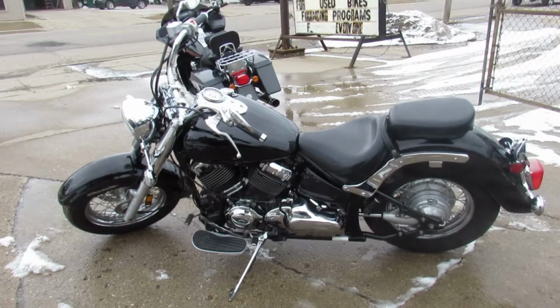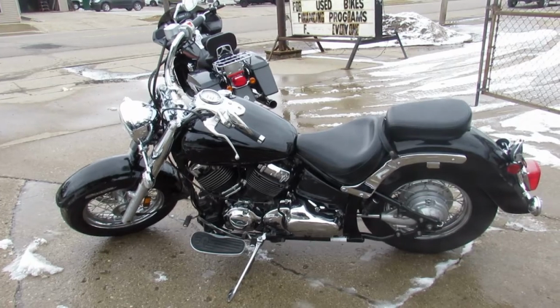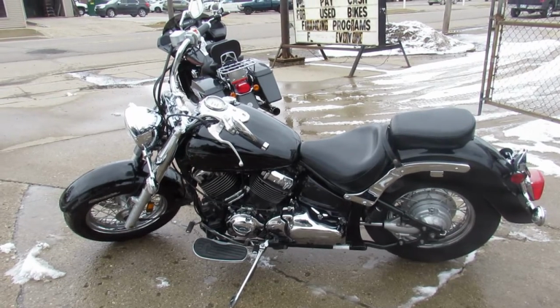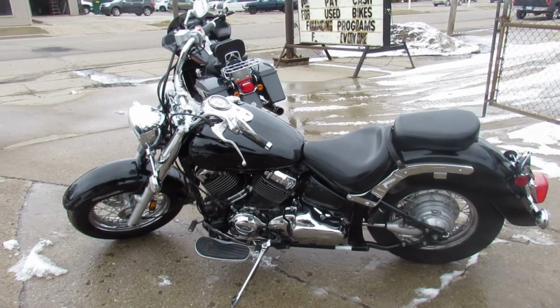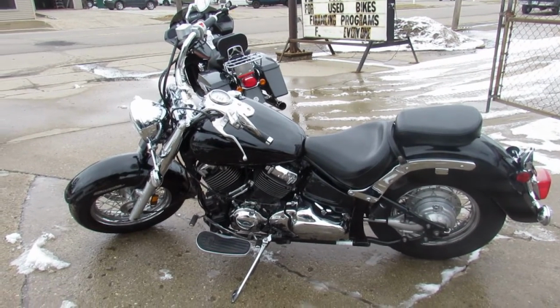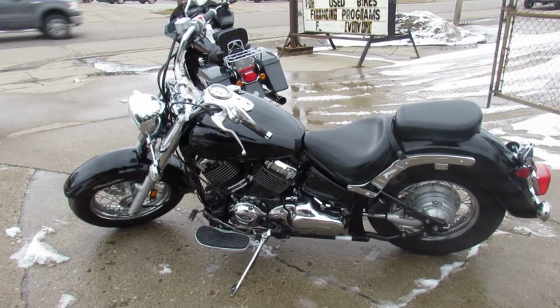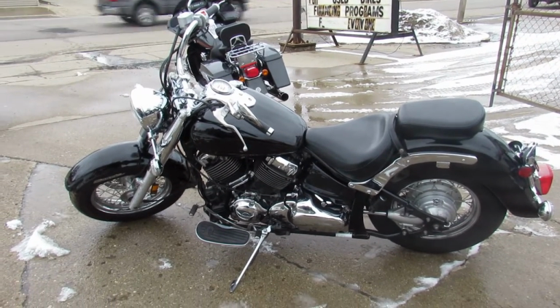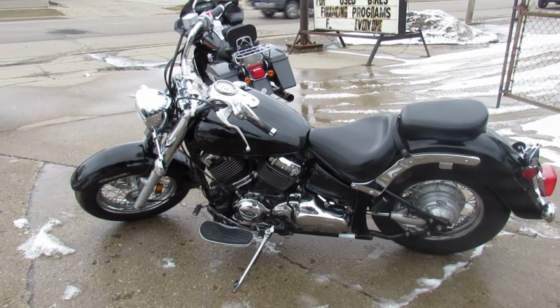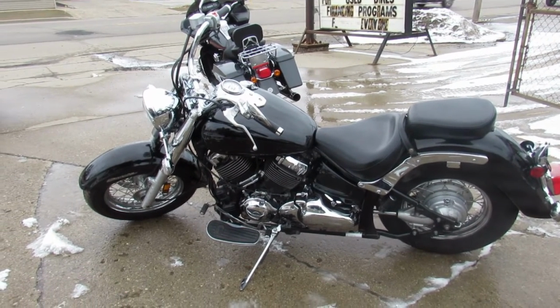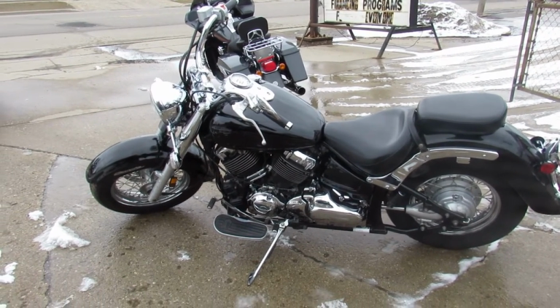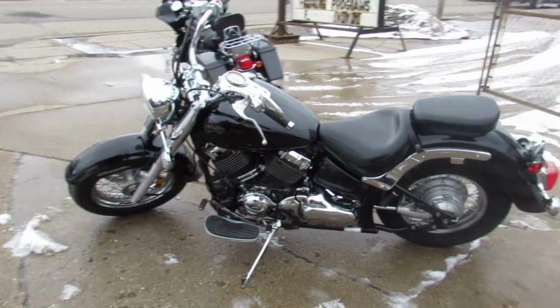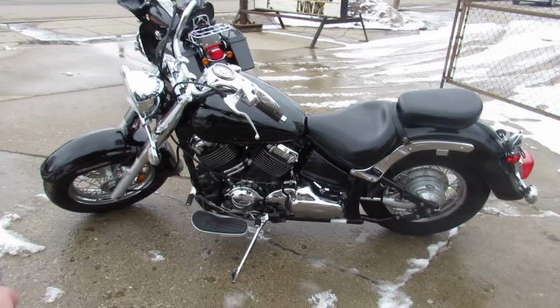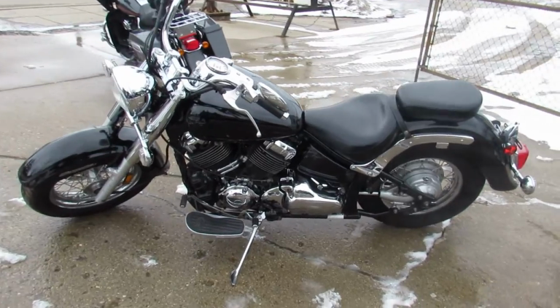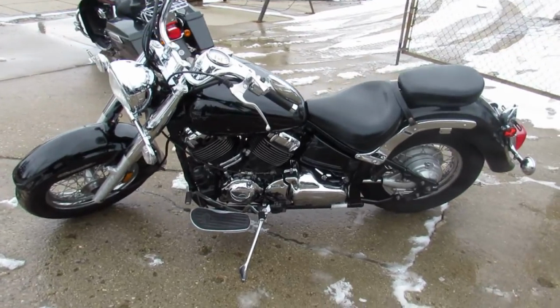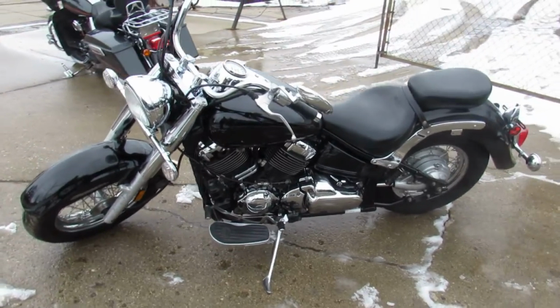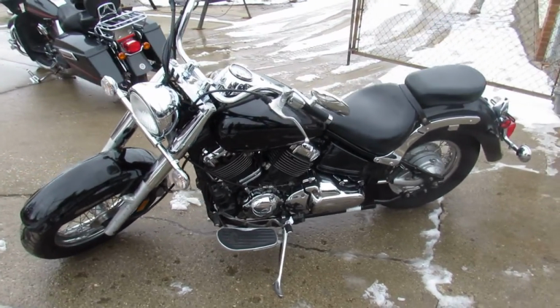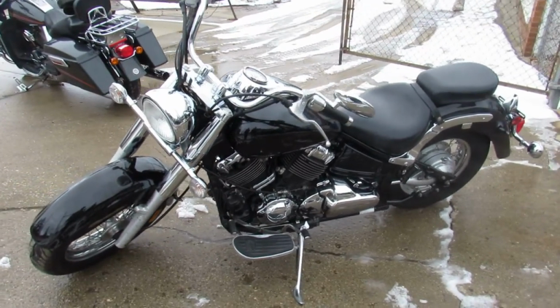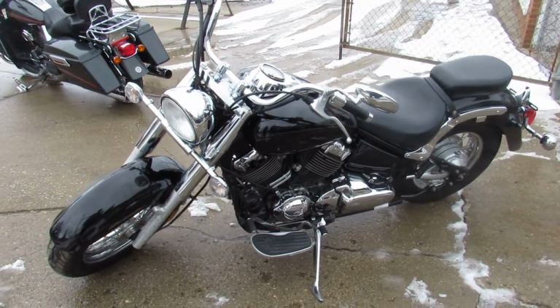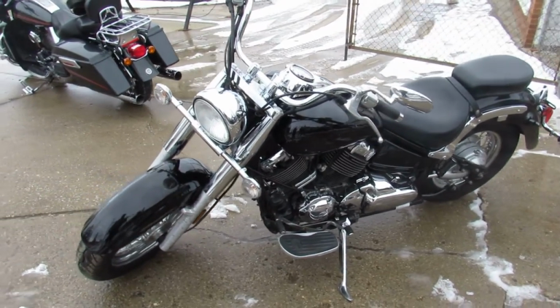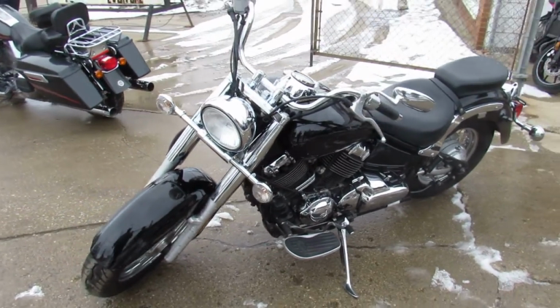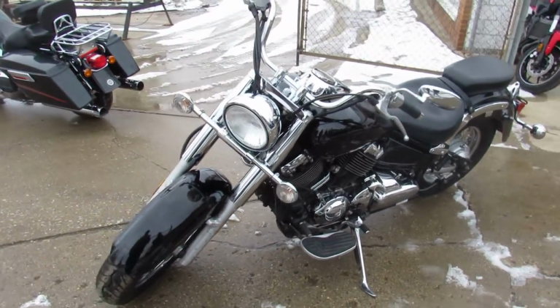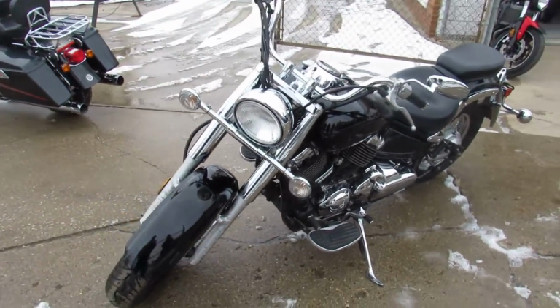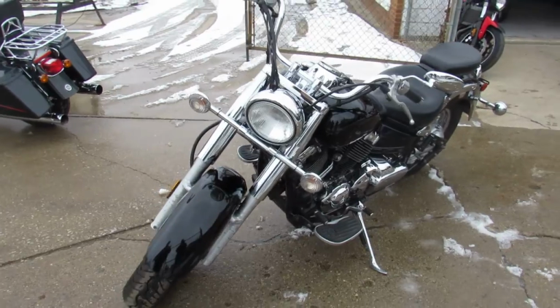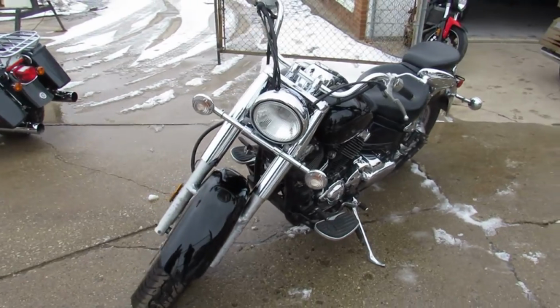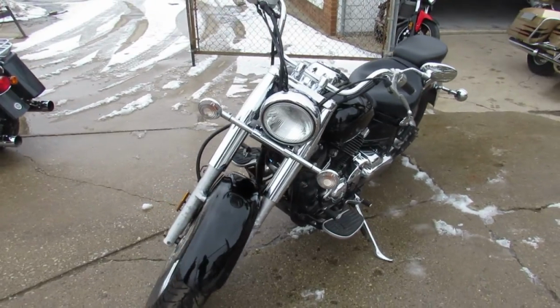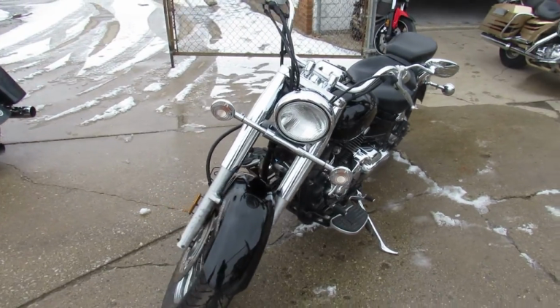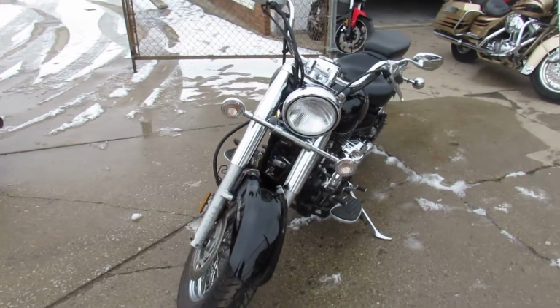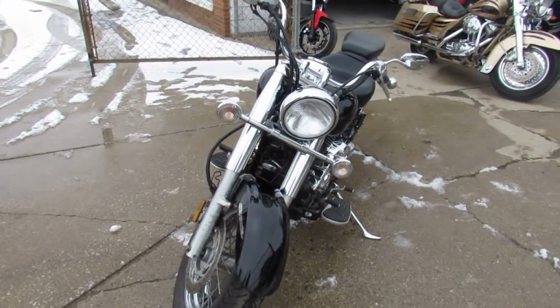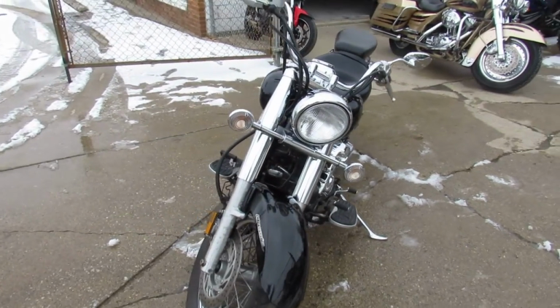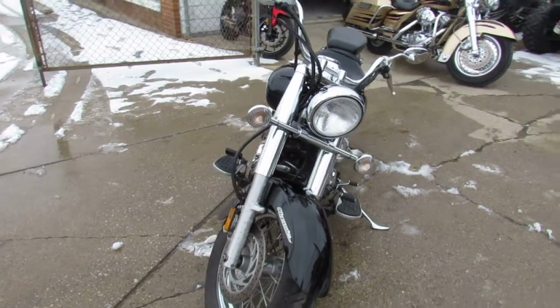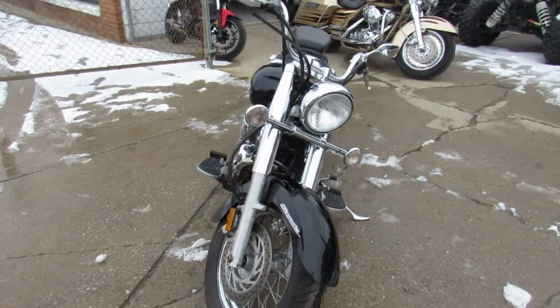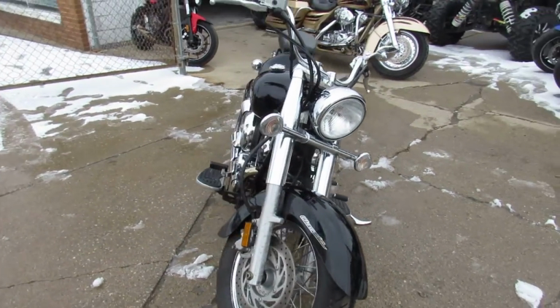Hey guys, approvalpowersports.com here doing some videos on some used bikes we just got in. This one here is a 2008 V-Star 650 for sale — sharp bike. It's got some ghost flames, chrome lace wheels, and chrome all over the motor.